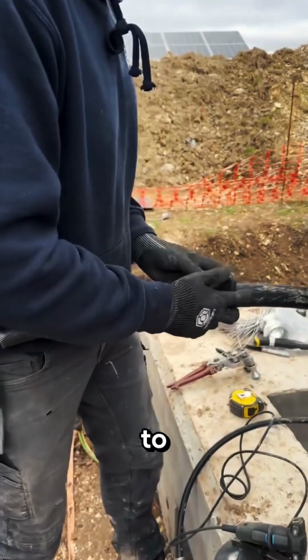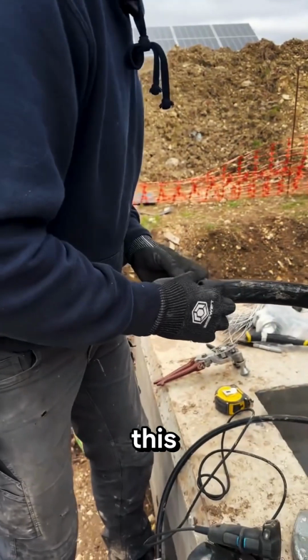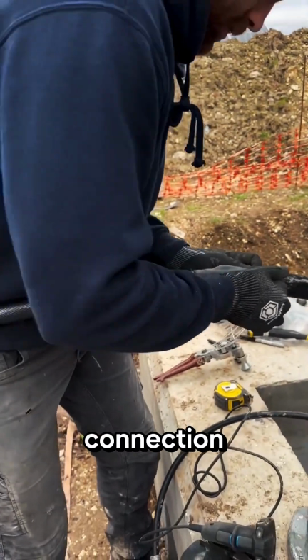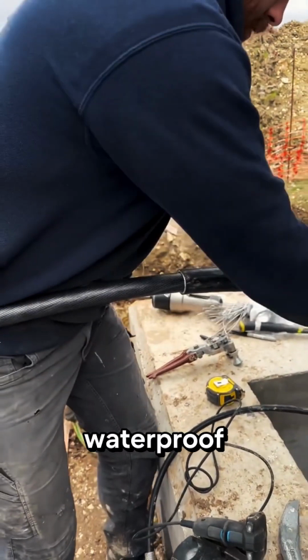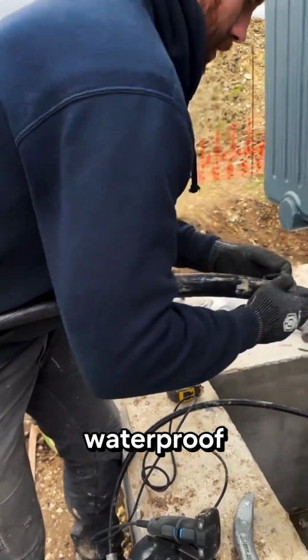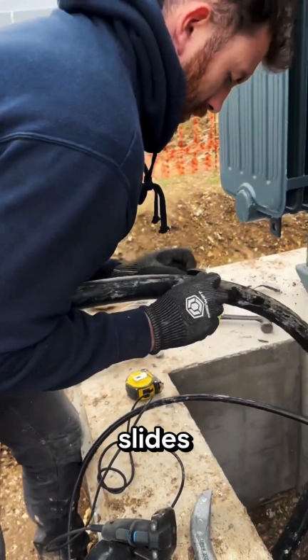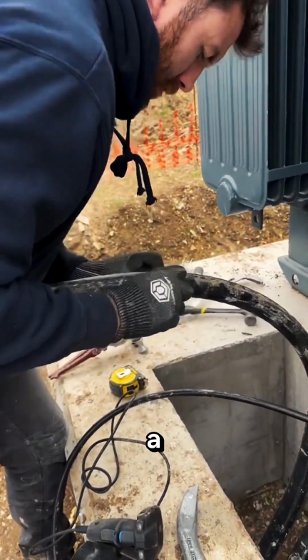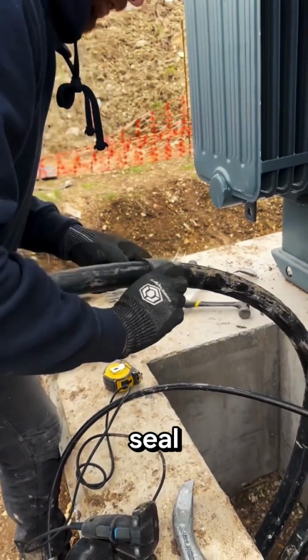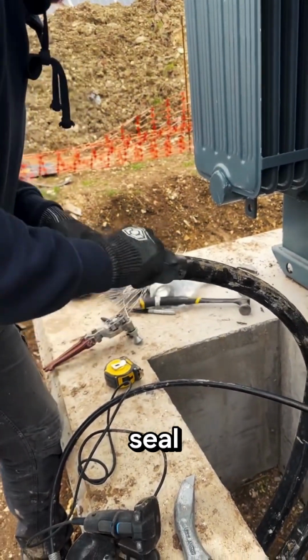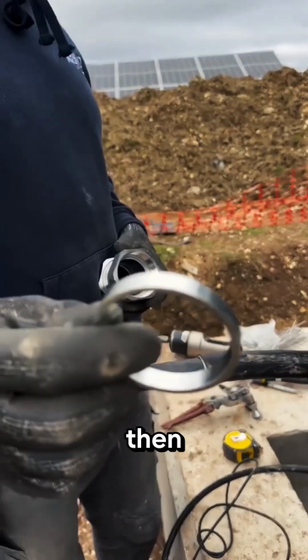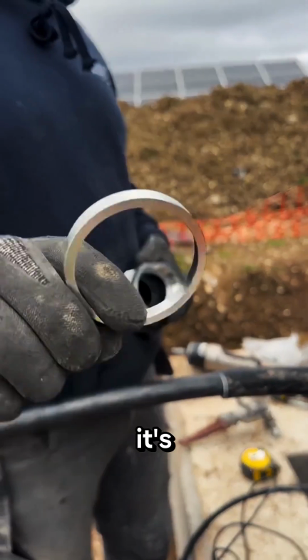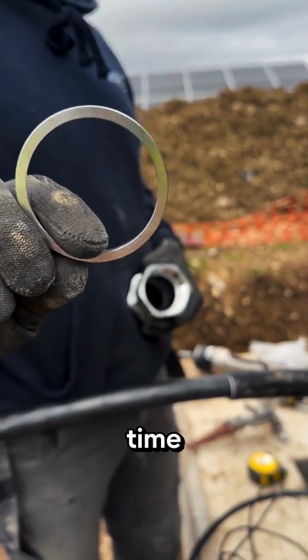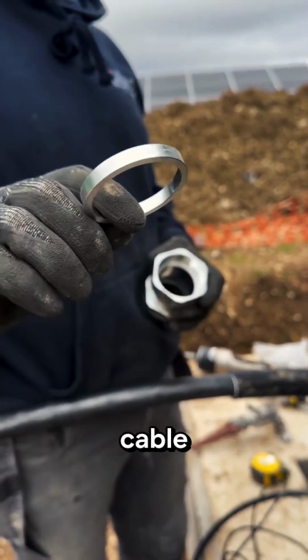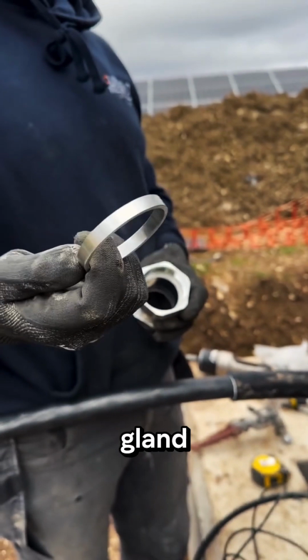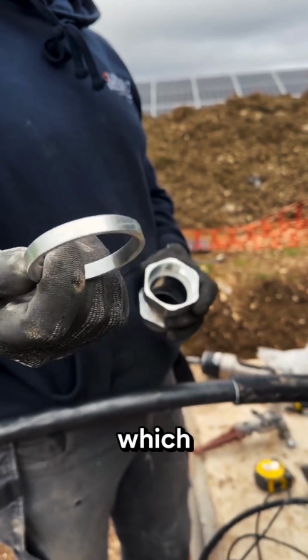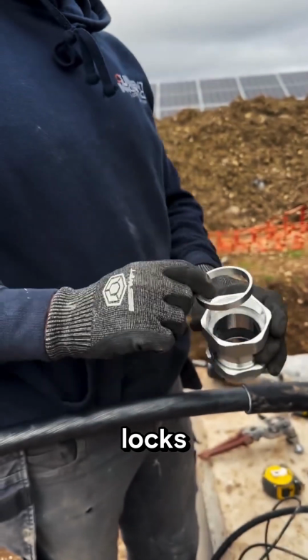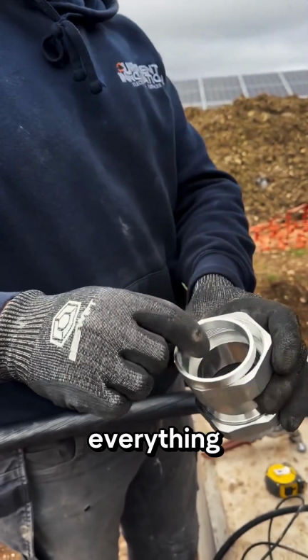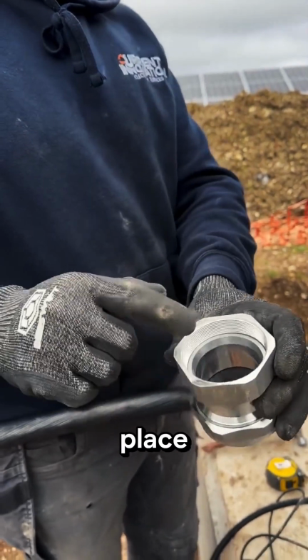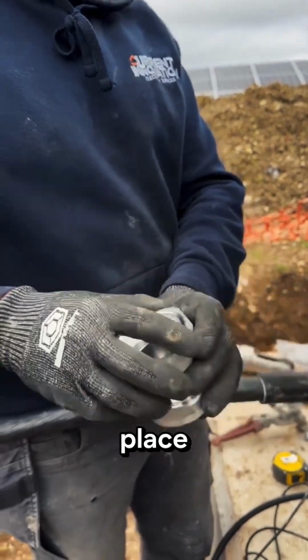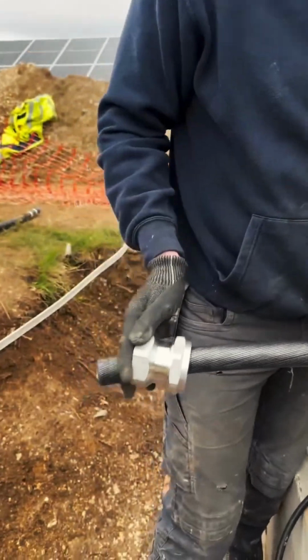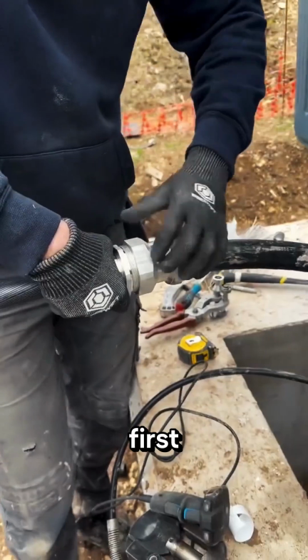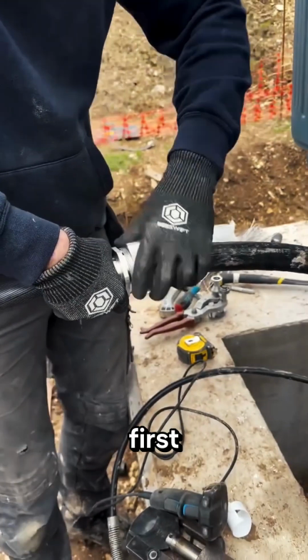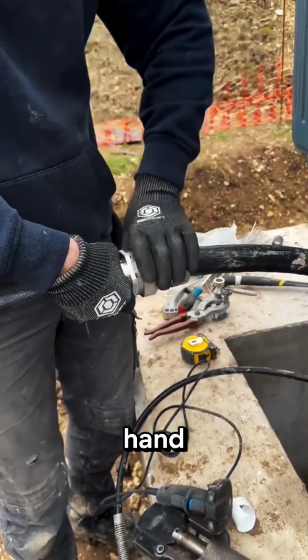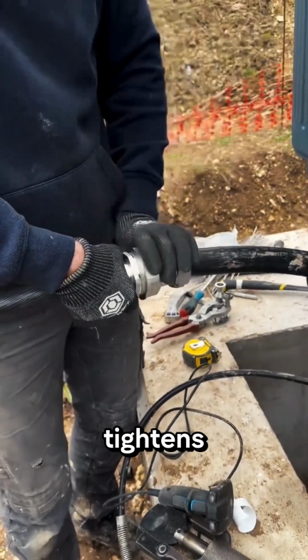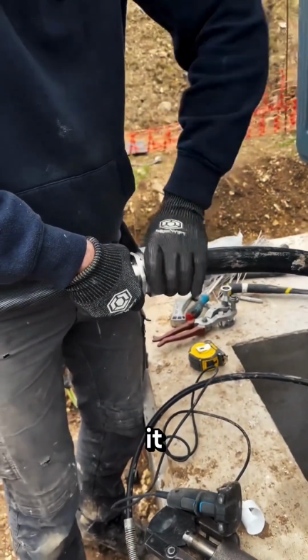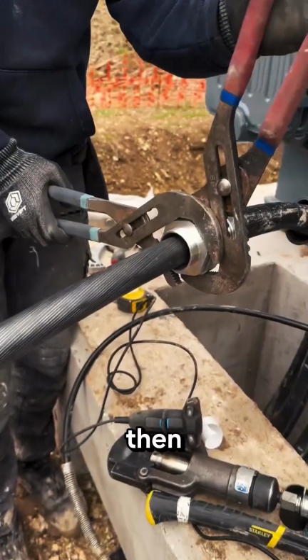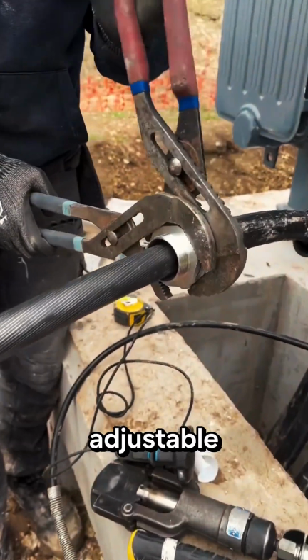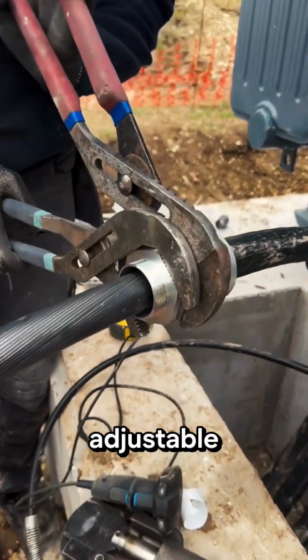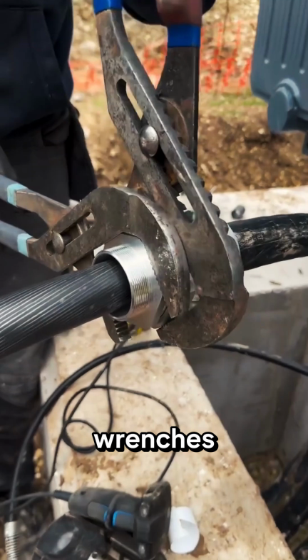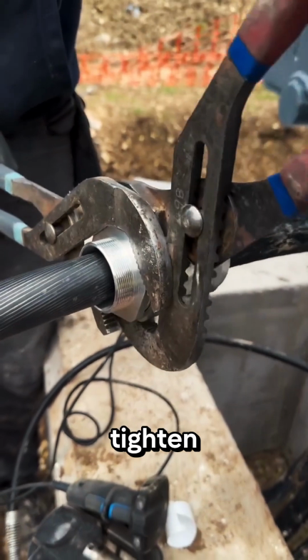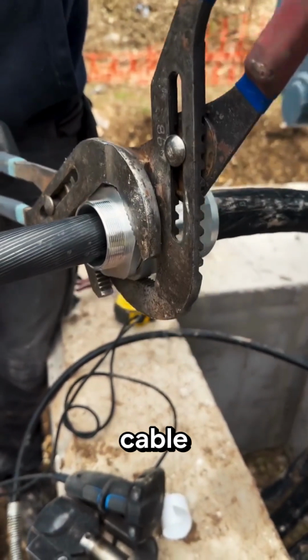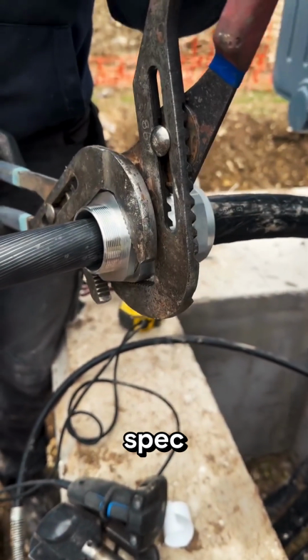To make this connection waterproof, he slides on a rubber seal. Then it's time for the cable gland, which locks everything in place. First, he hand tightens it, then uses adjustable wrenches to tighten the cable gland to spec.